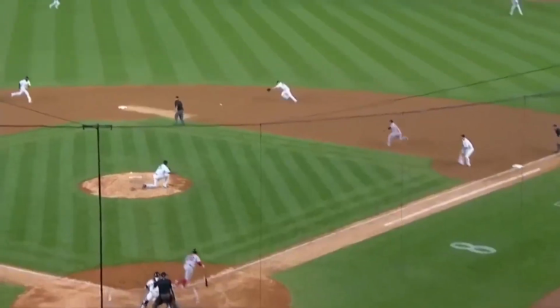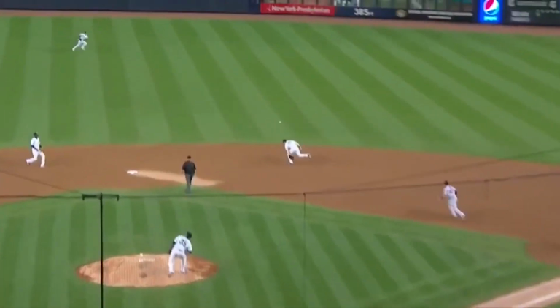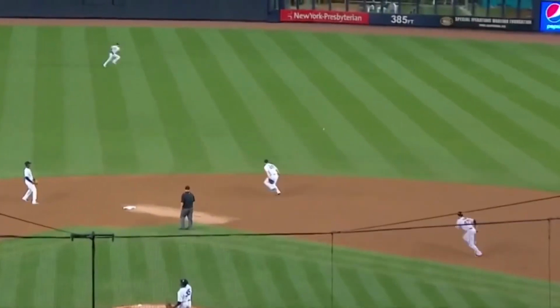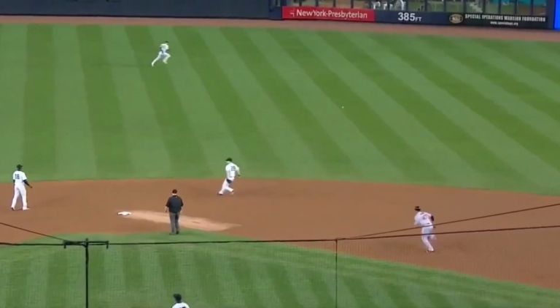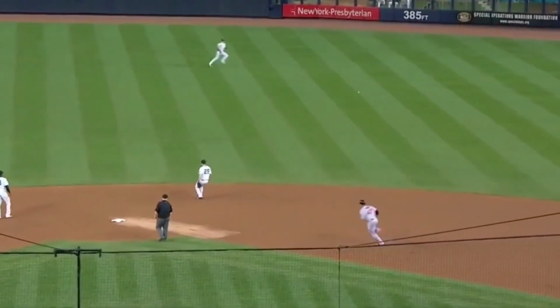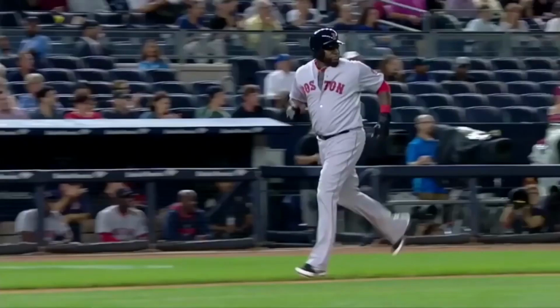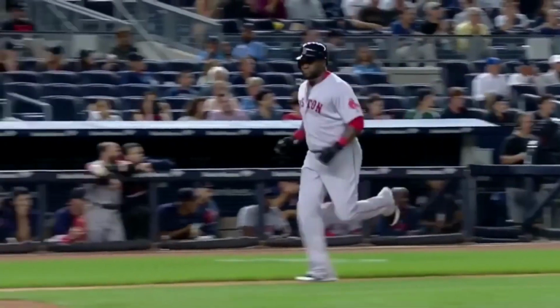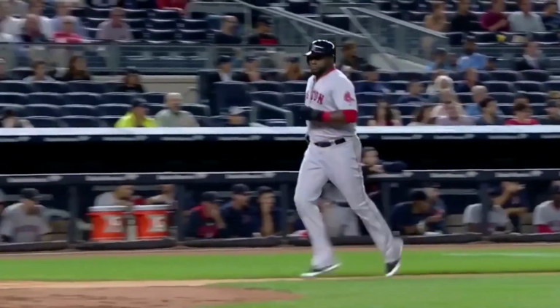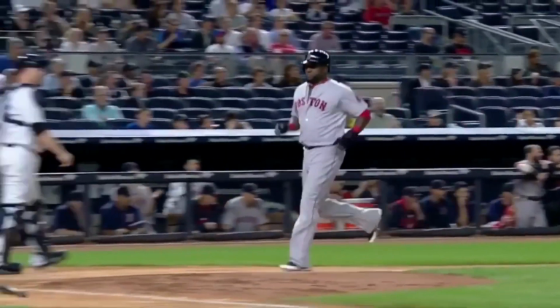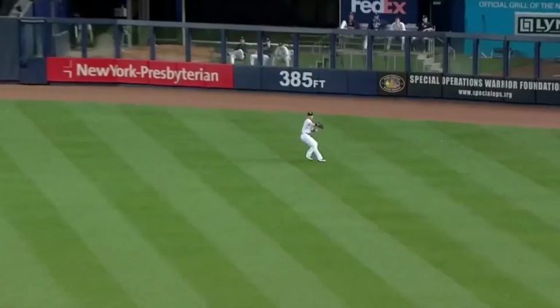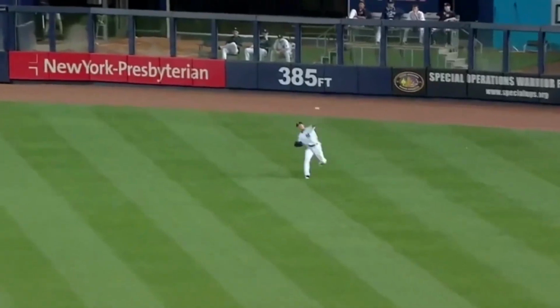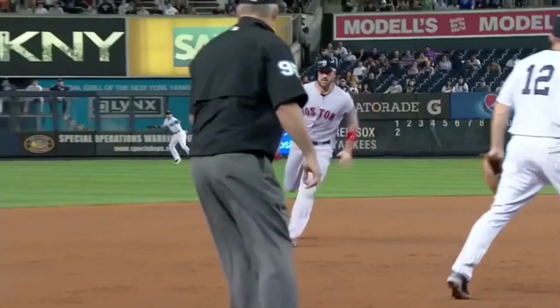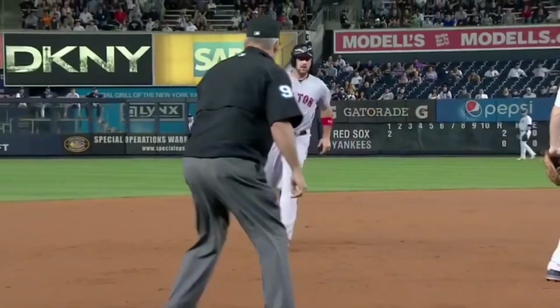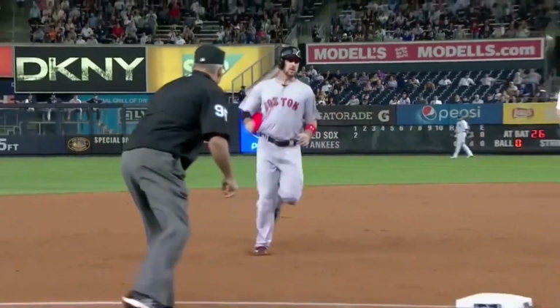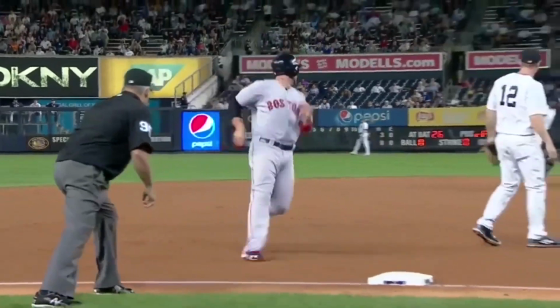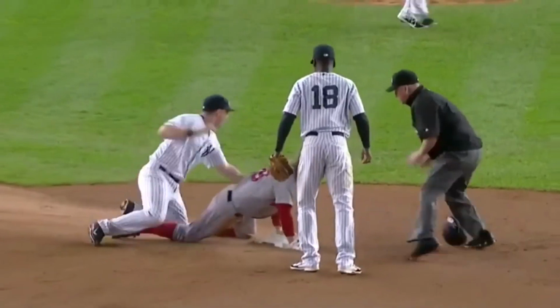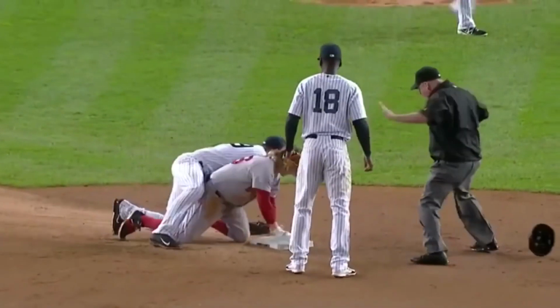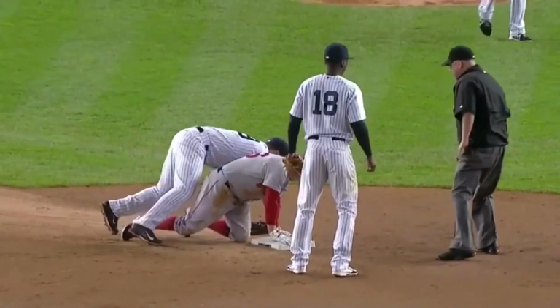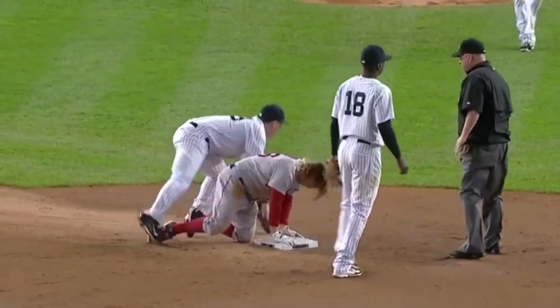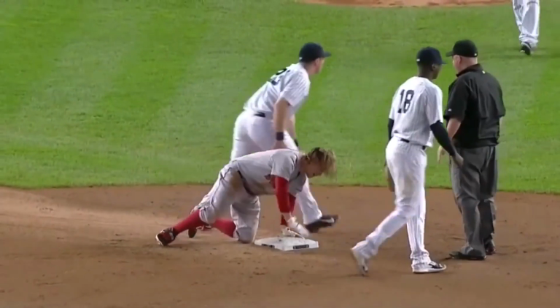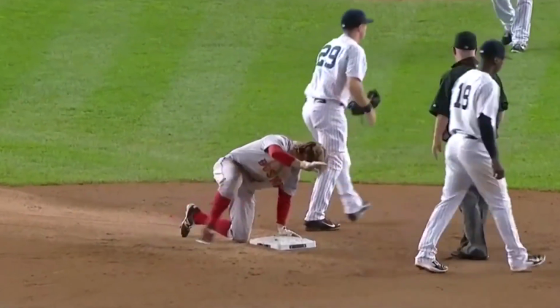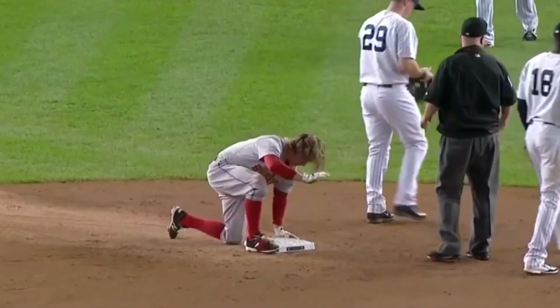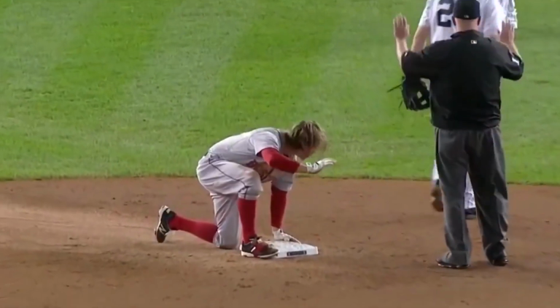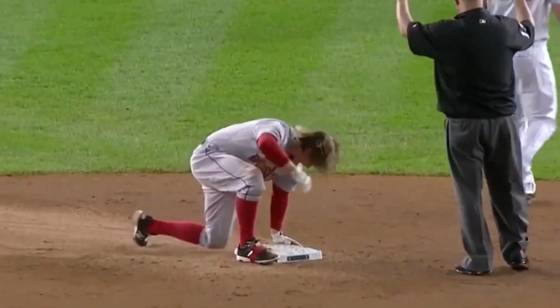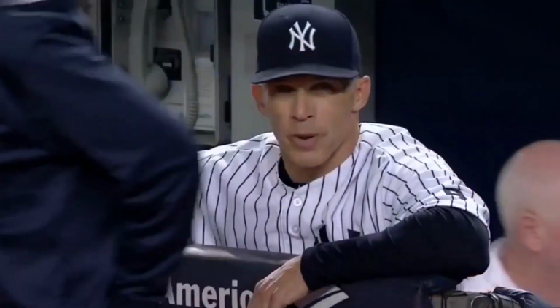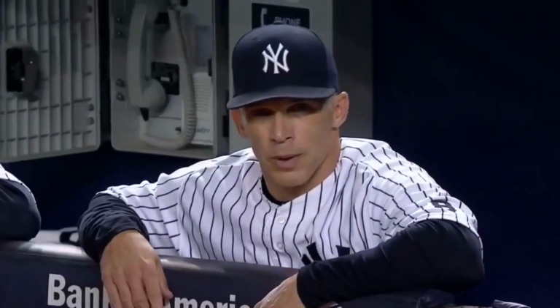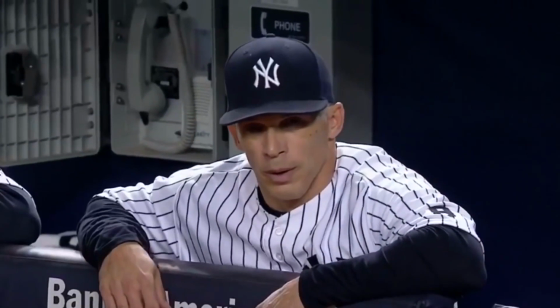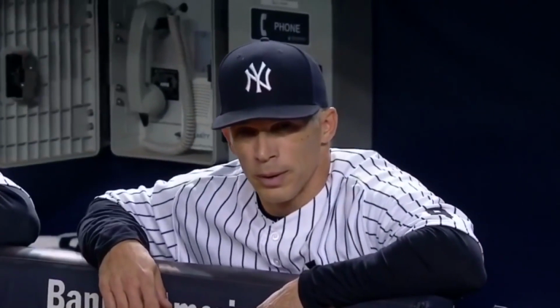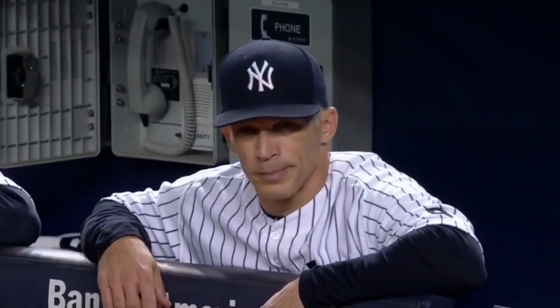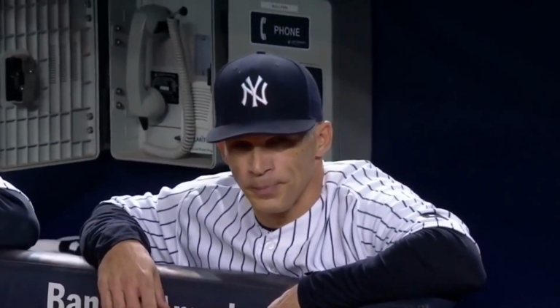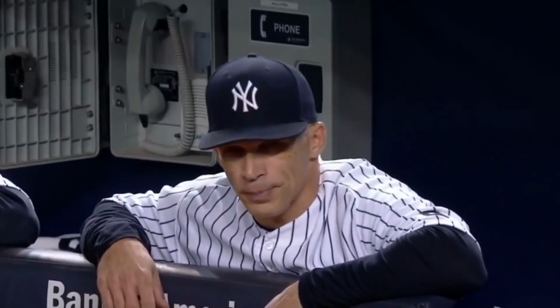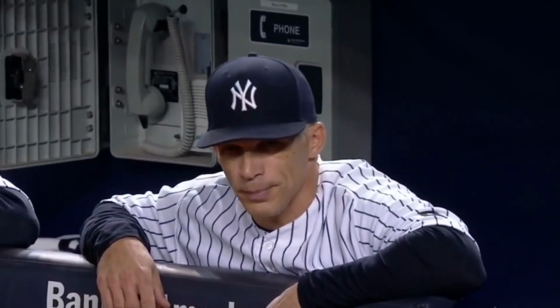This one is lined to right center field, a base hit for Holt. From third base comes David Ortiz. Holt into second, safely with a double, and the Red Sox take a 3-0 lead. Great hustle there by Brock Holt — it looked like it was going to be just a single.